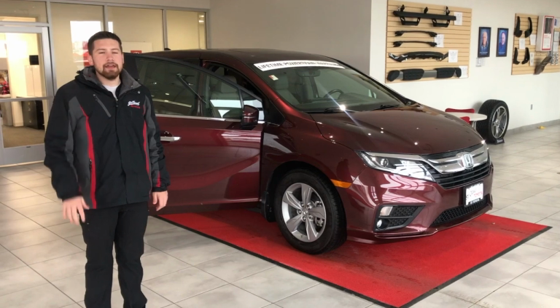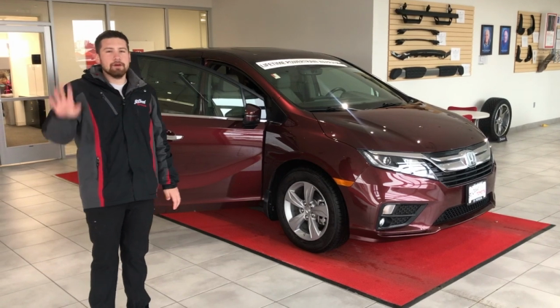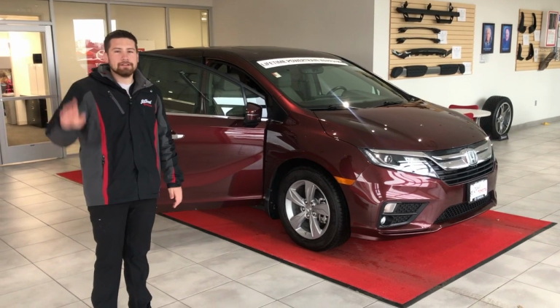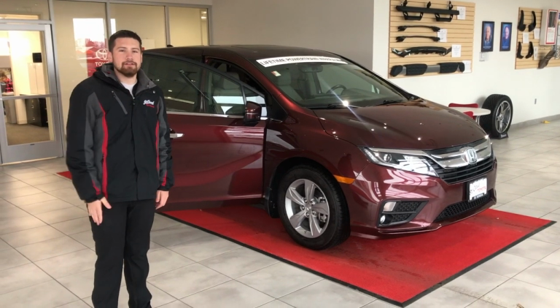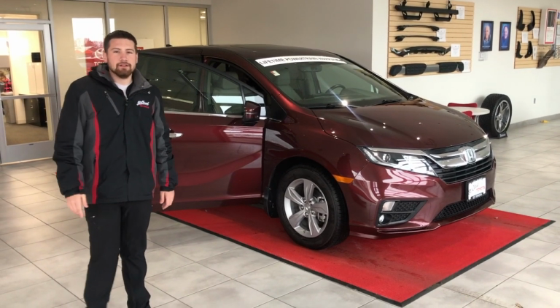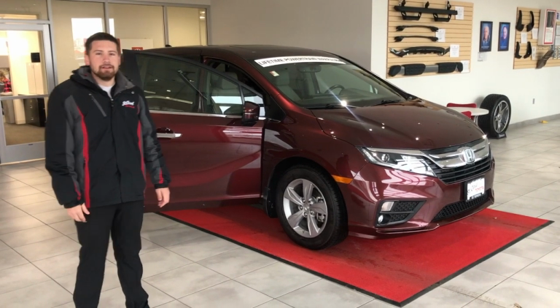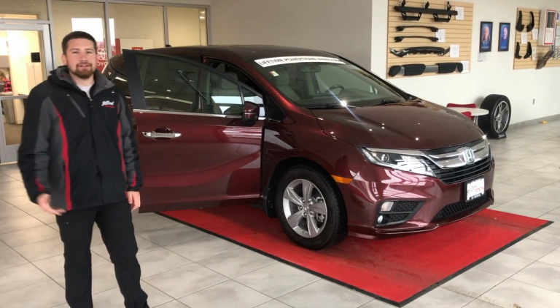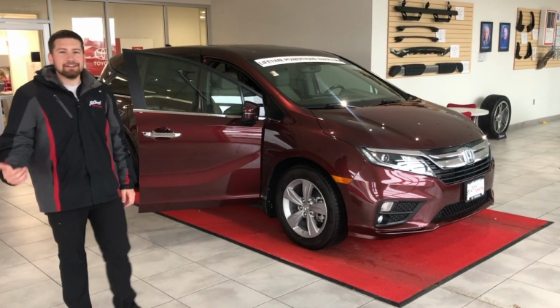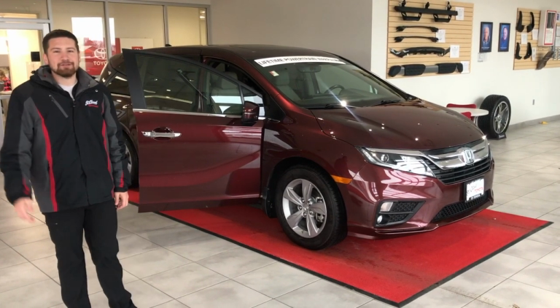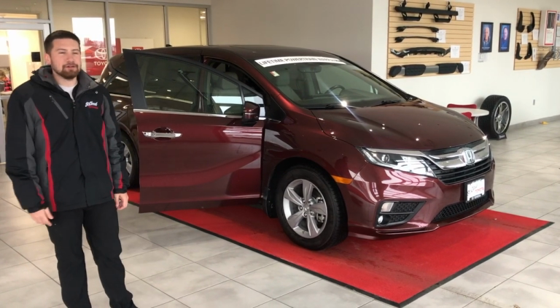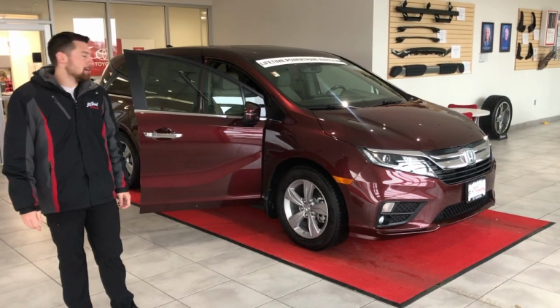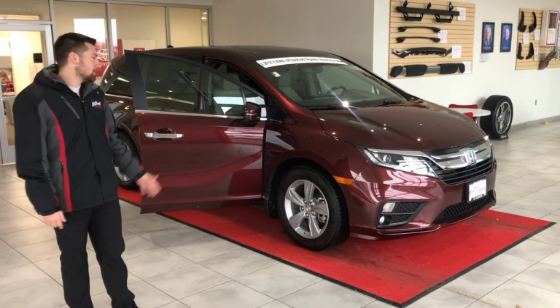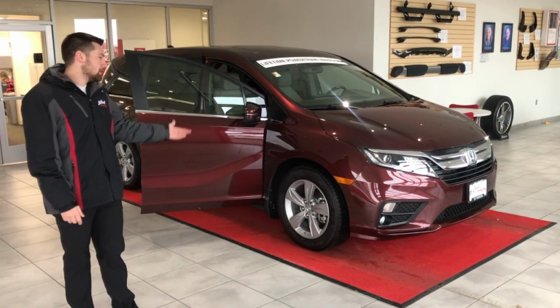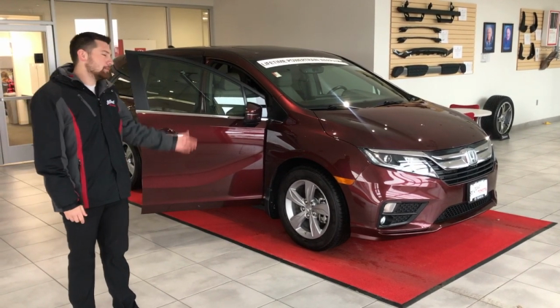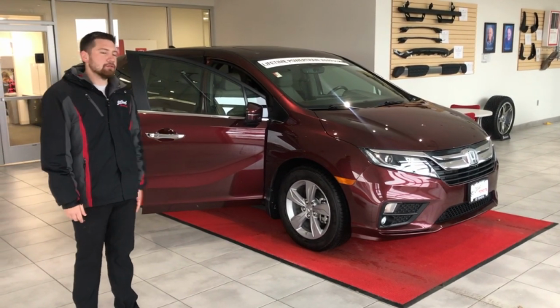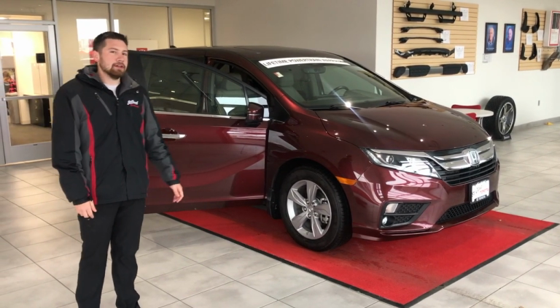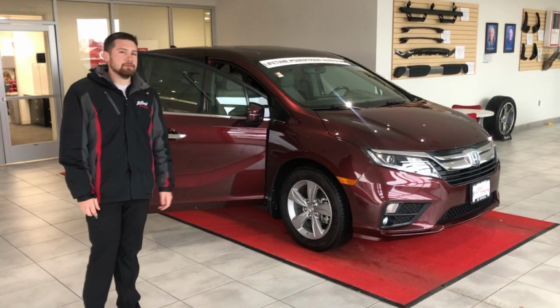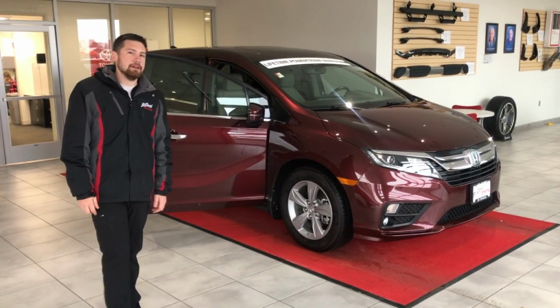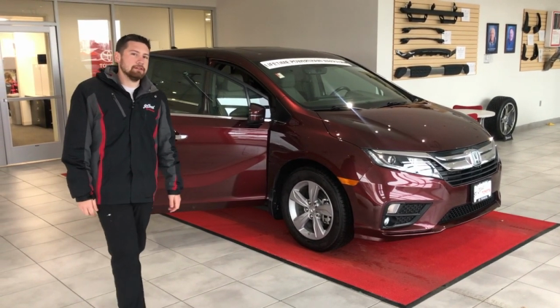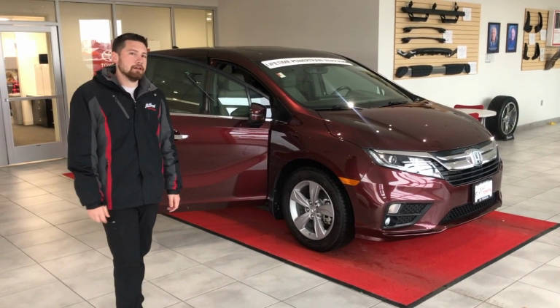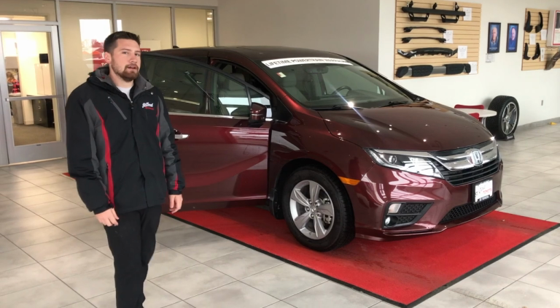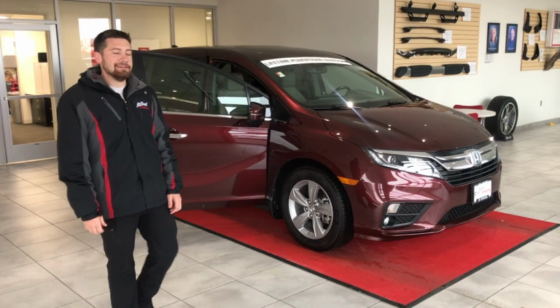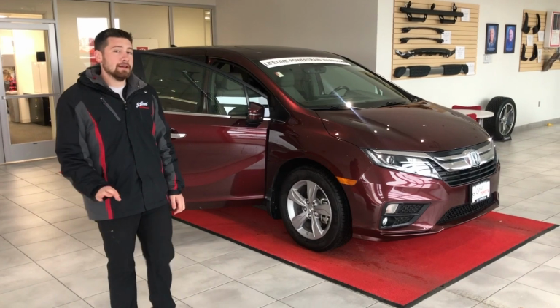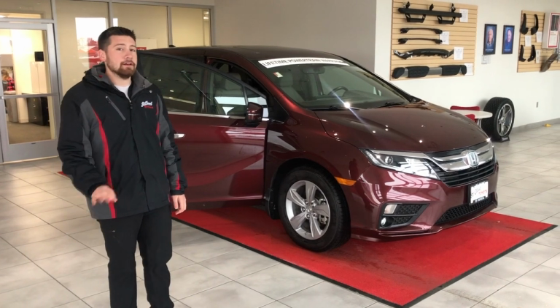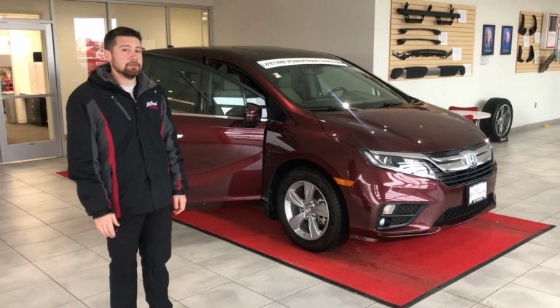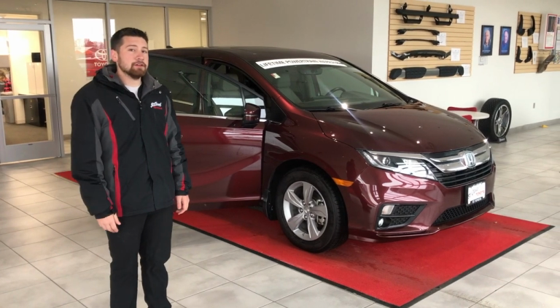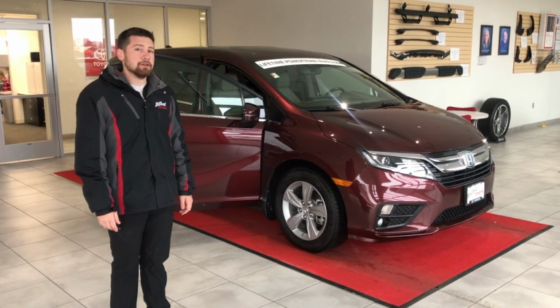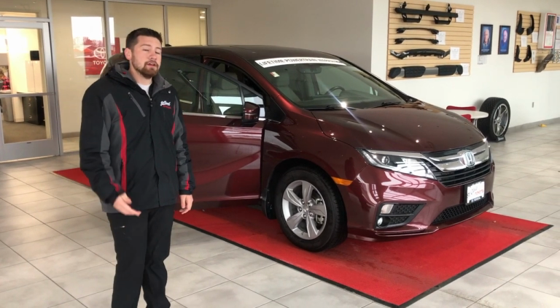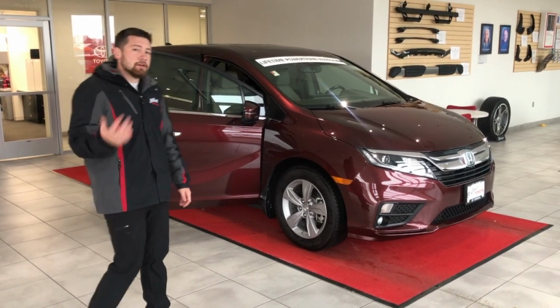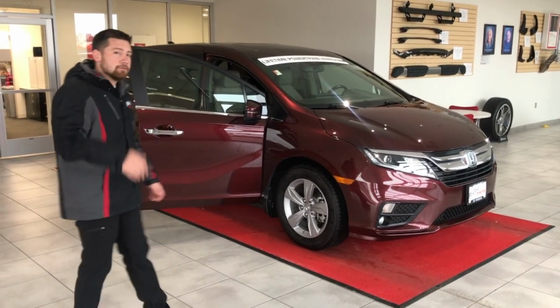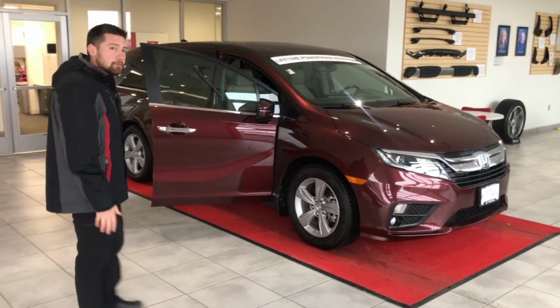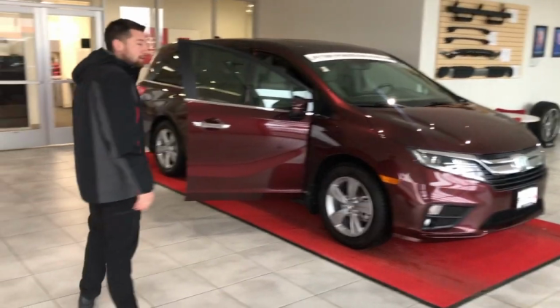Hey everybody, it's Gage here down at St. Cloud Toyota. The vehicle I'm going to be showing you today is a 2018 Honda Odyssey EXL, so it's pretty loaded. Go ahead and follow me here.